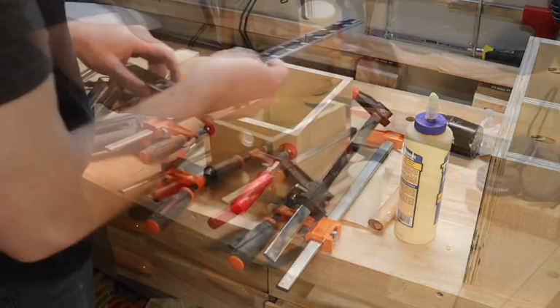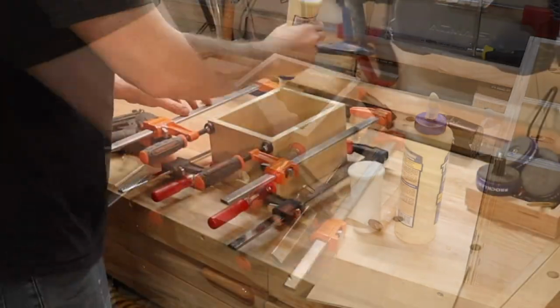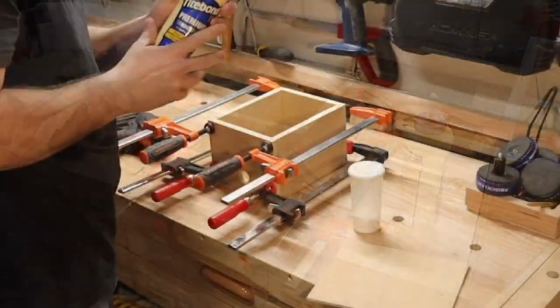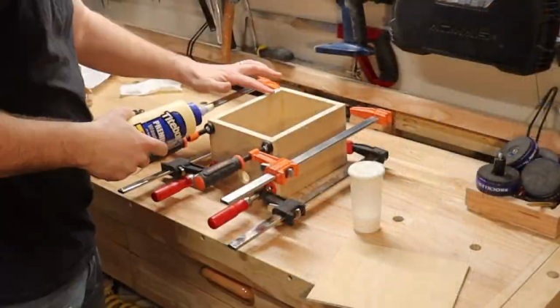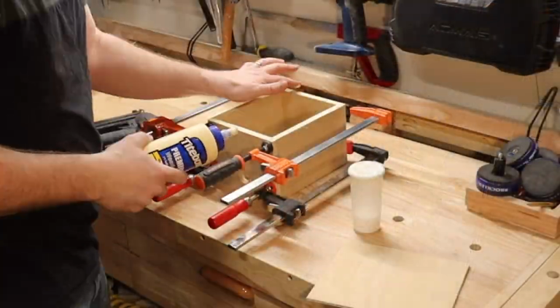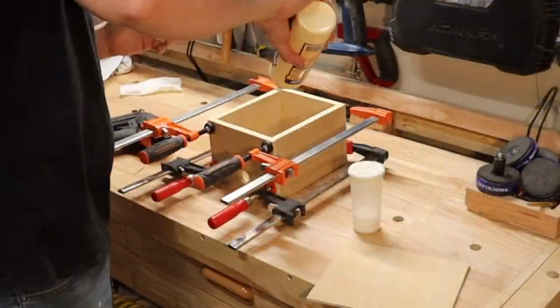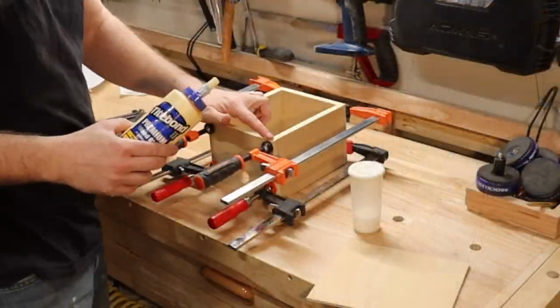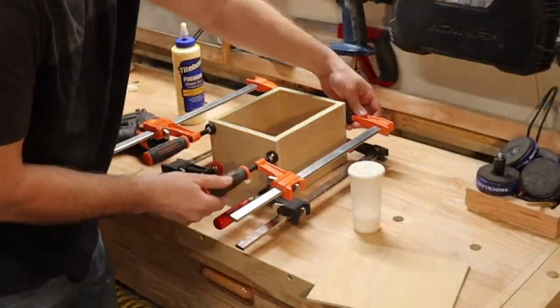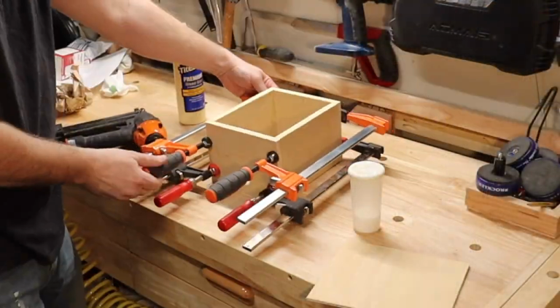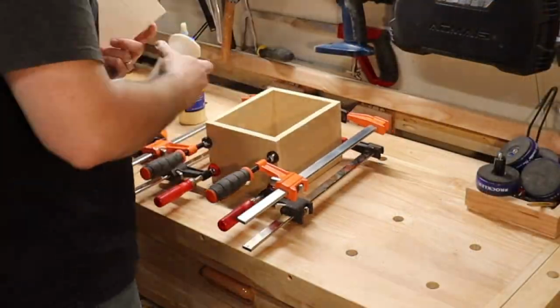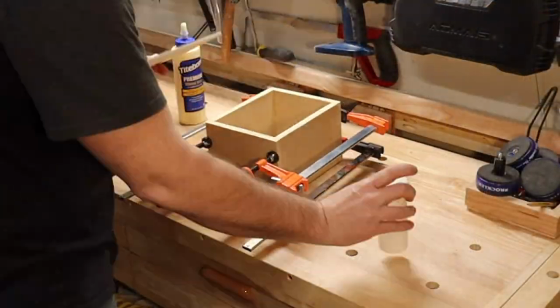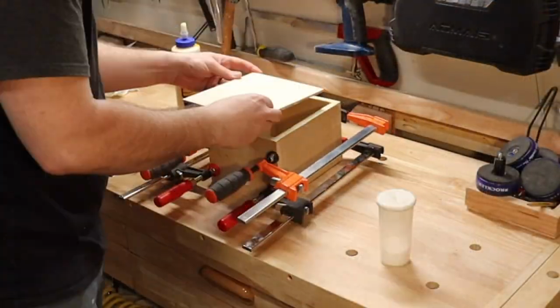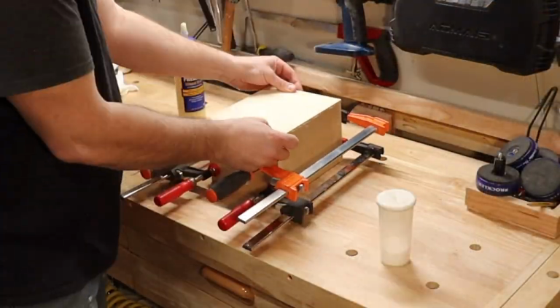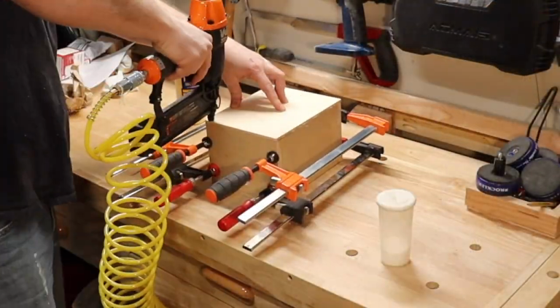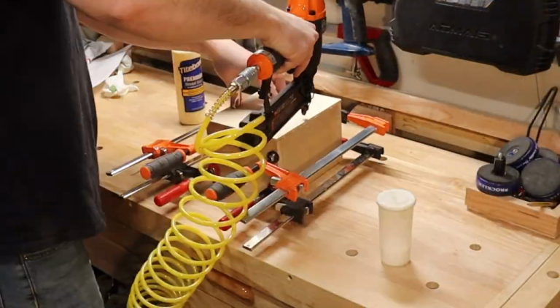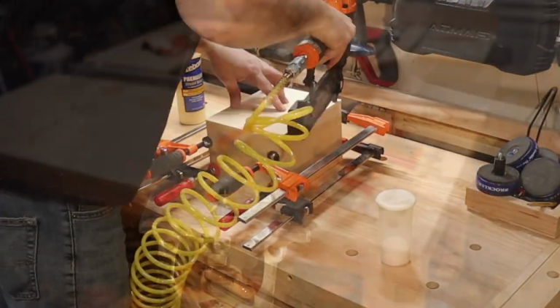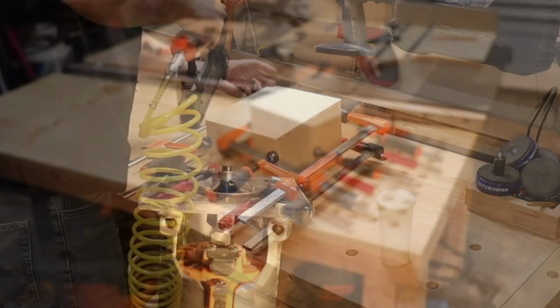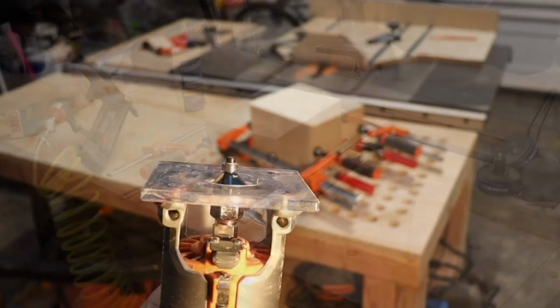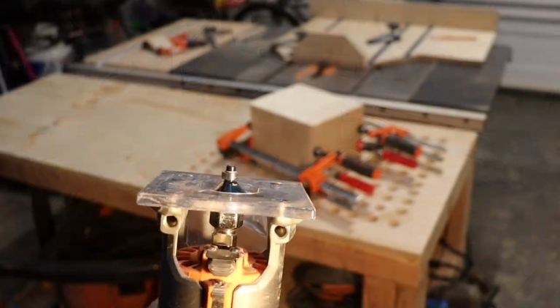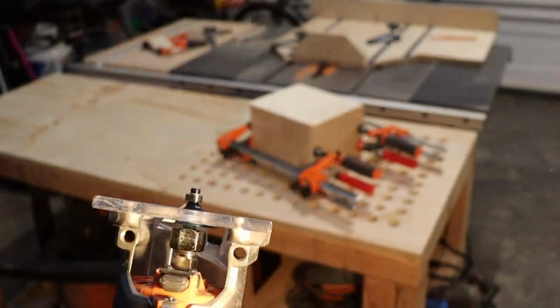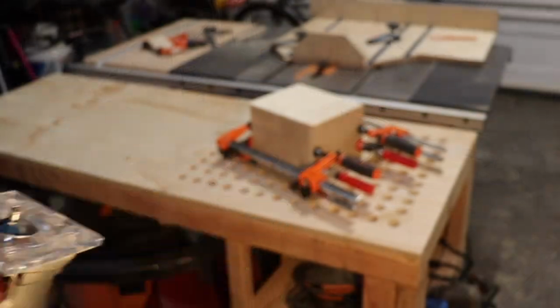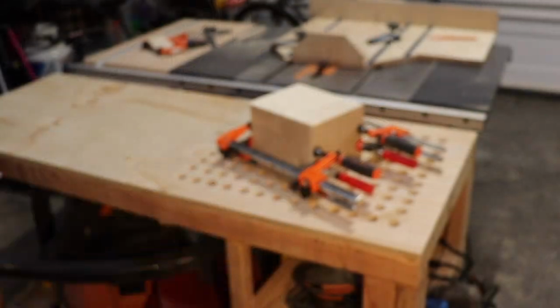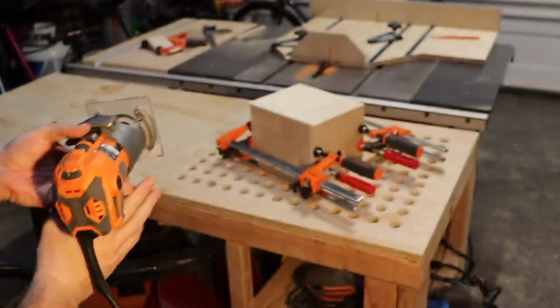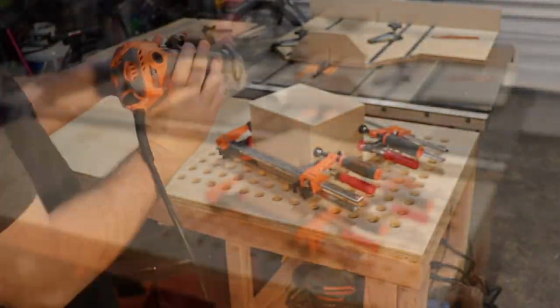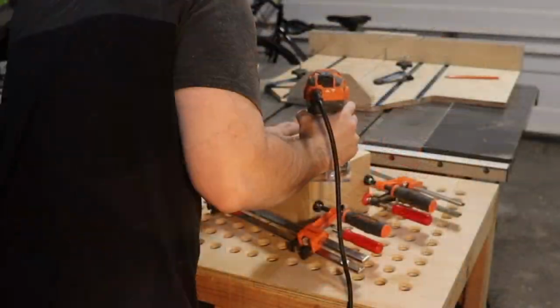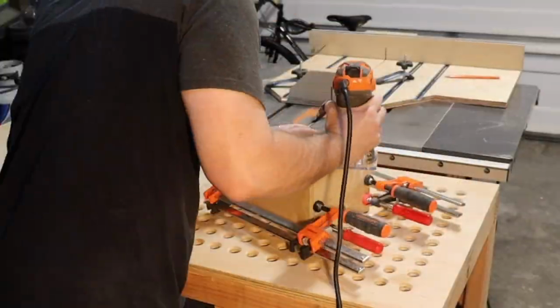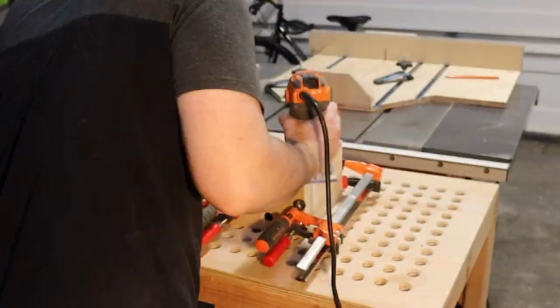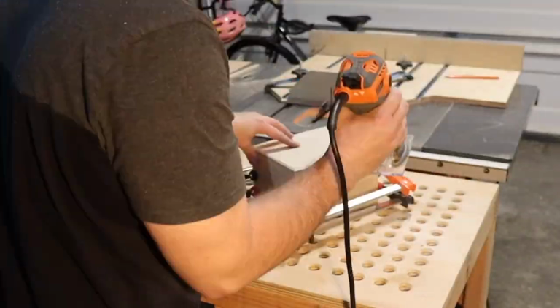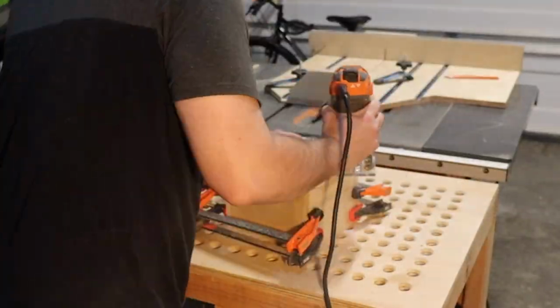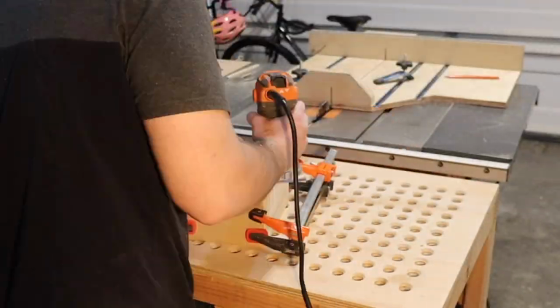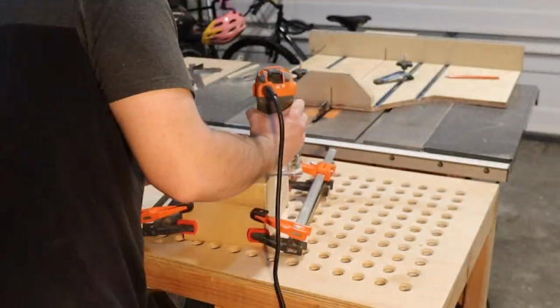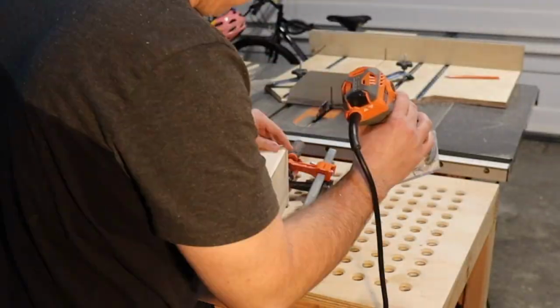For the drawer bottom, I used quarter inch plywood, attached it with glue and brad nails, then used a chamfer bit to give it a more polished look.